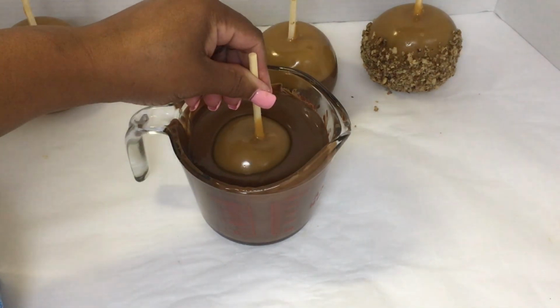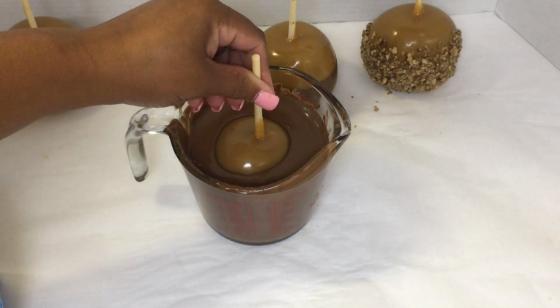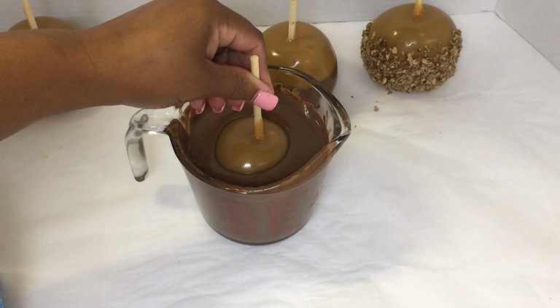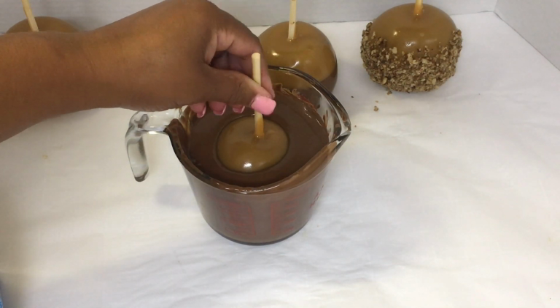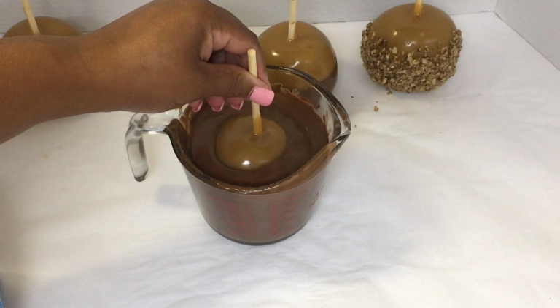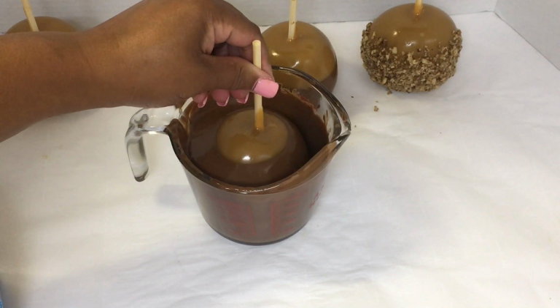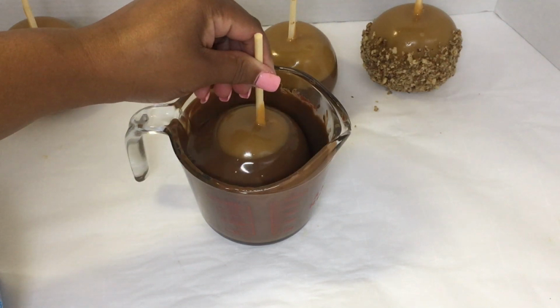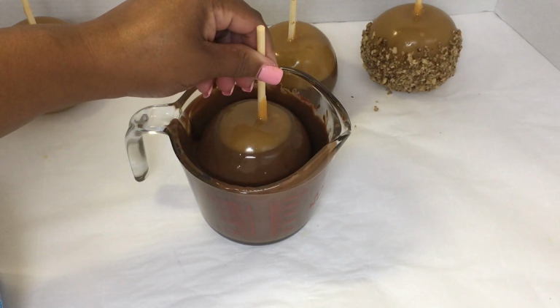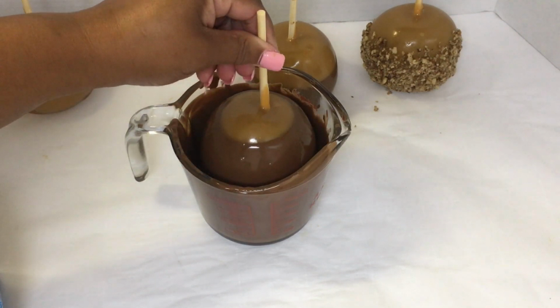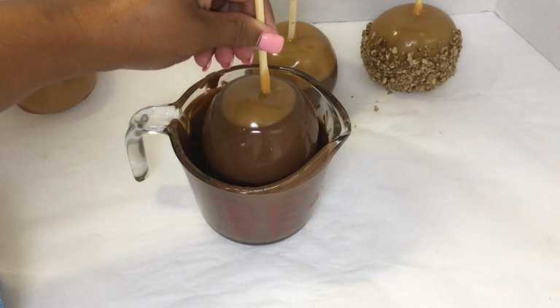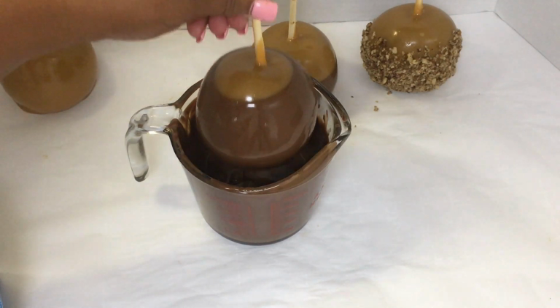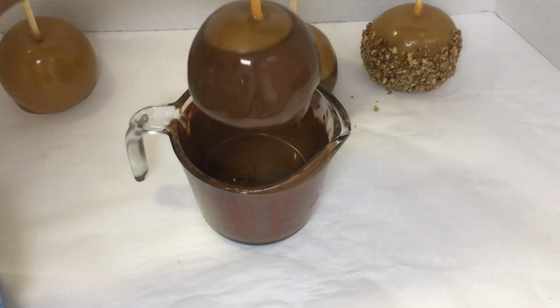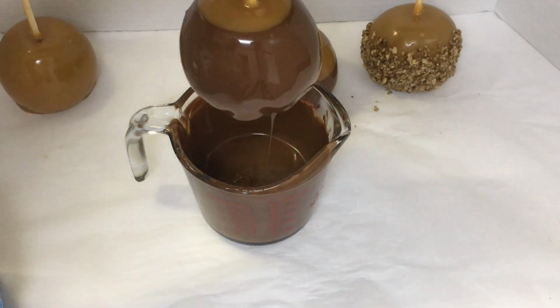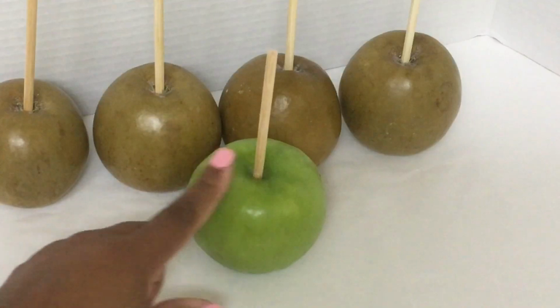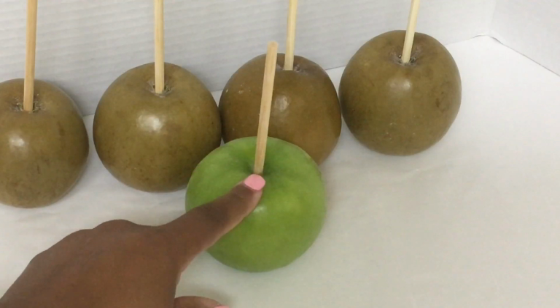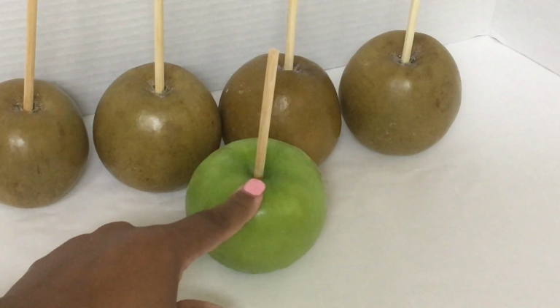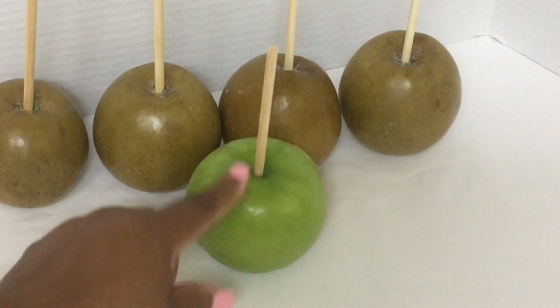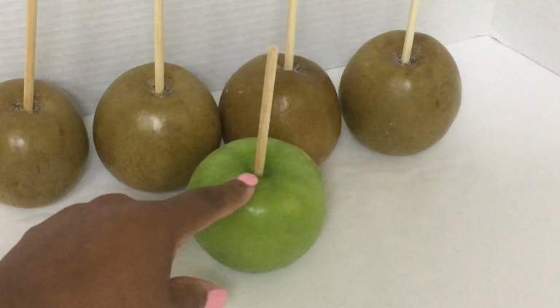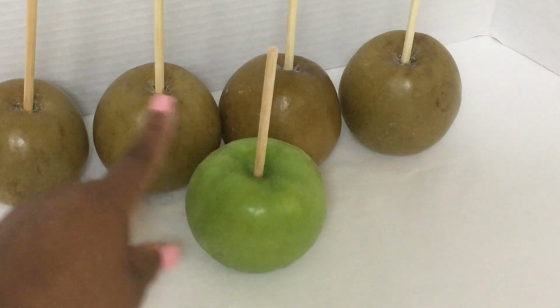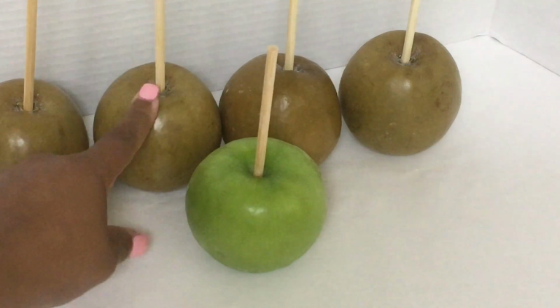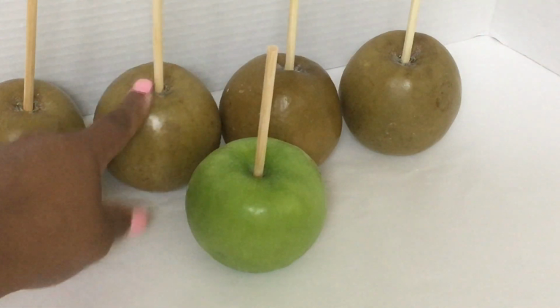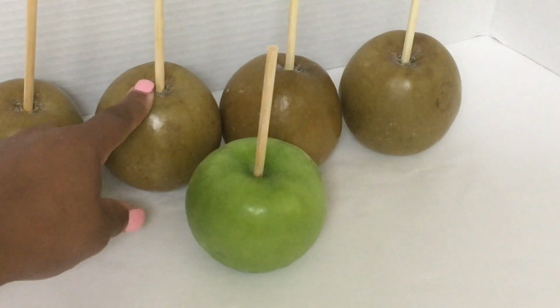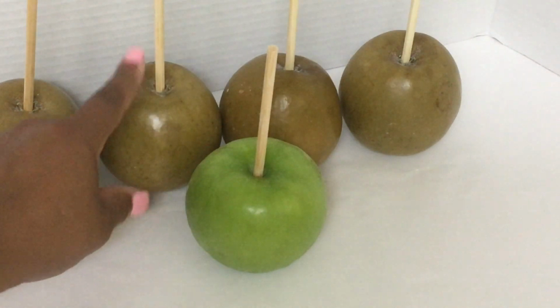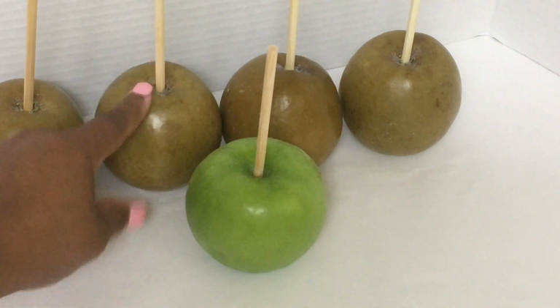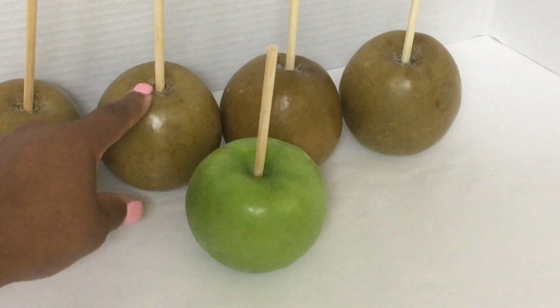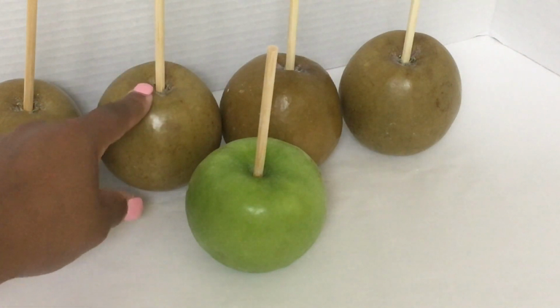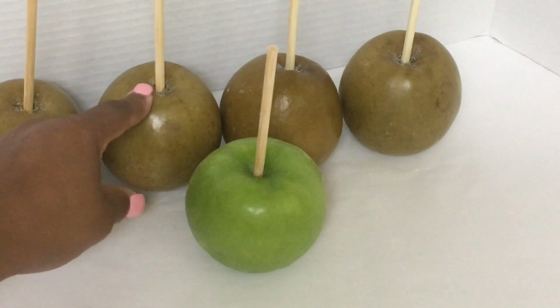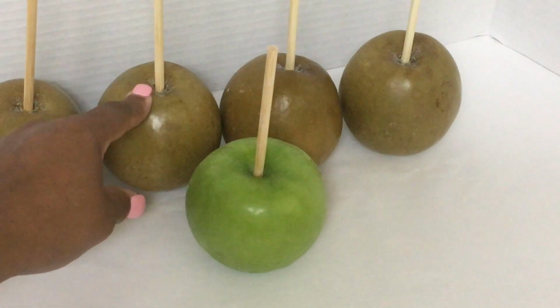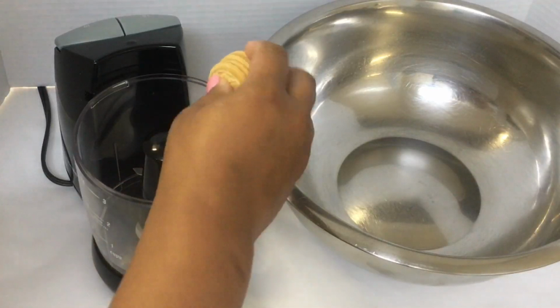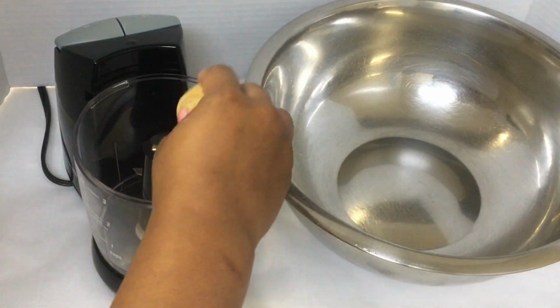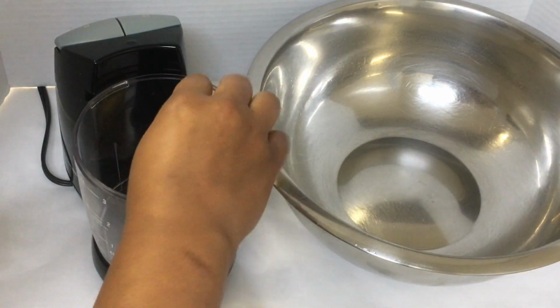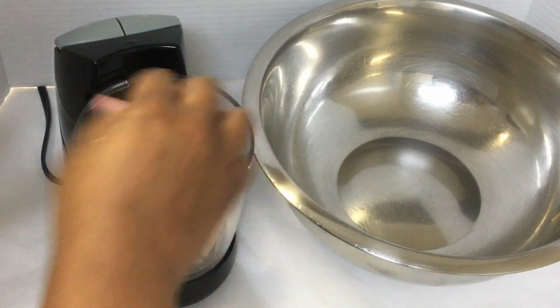Go ahead and clean your apples like you do for your candy apples. If your apples look like this, you haven't cleaned them. They need to look like this. Use my candy apple cleaning method.